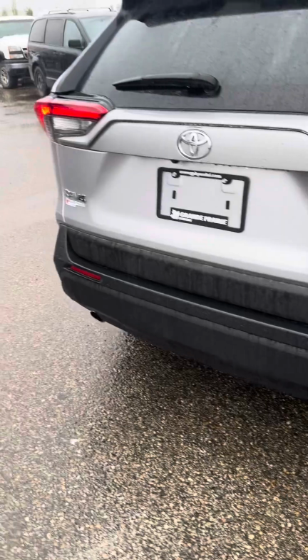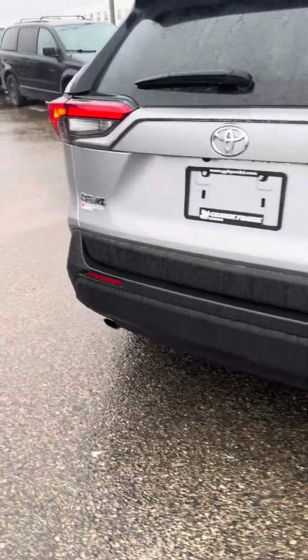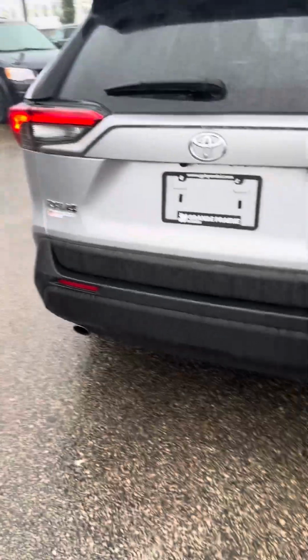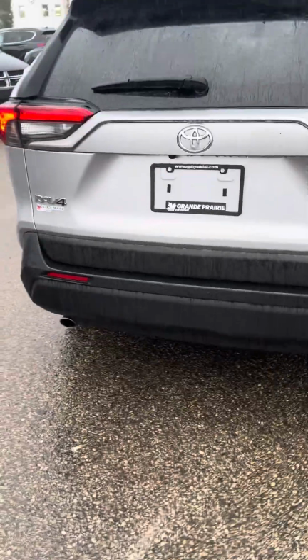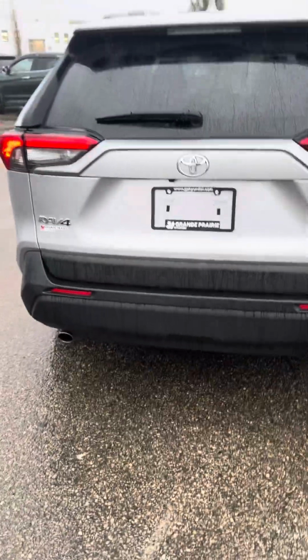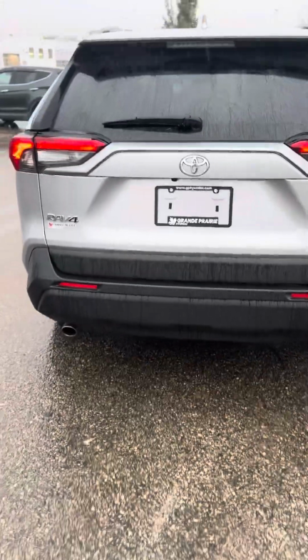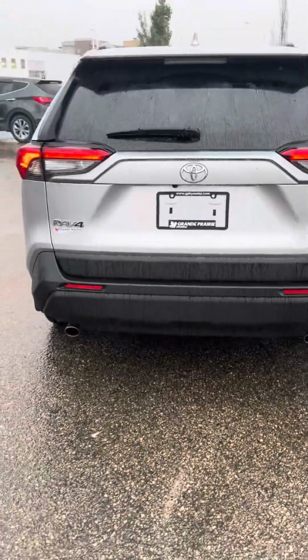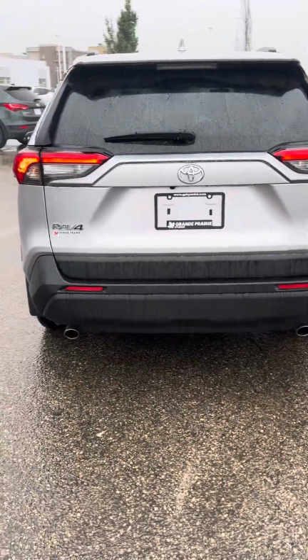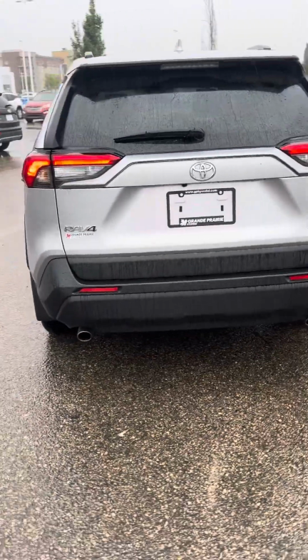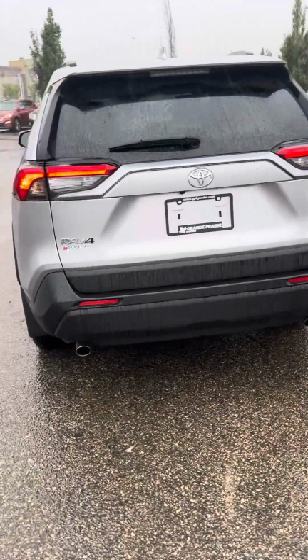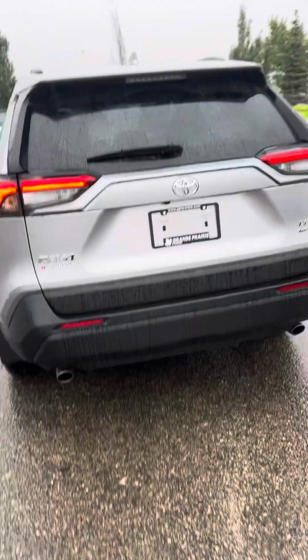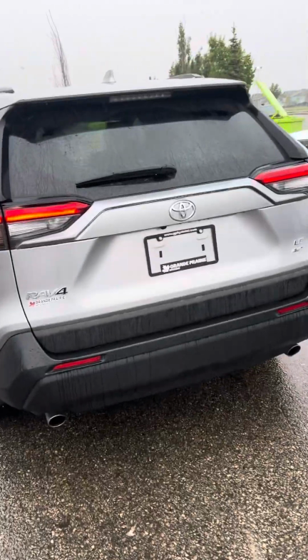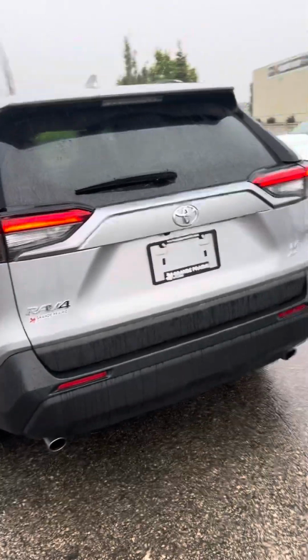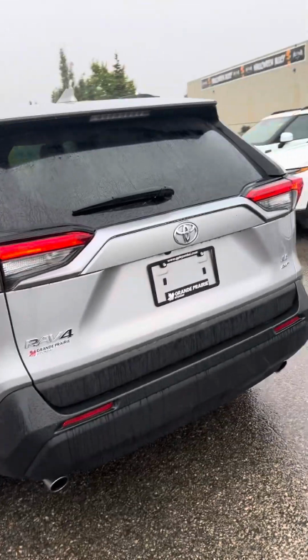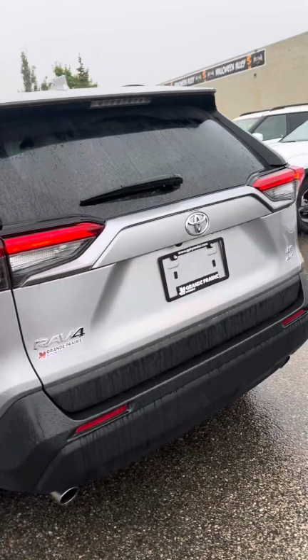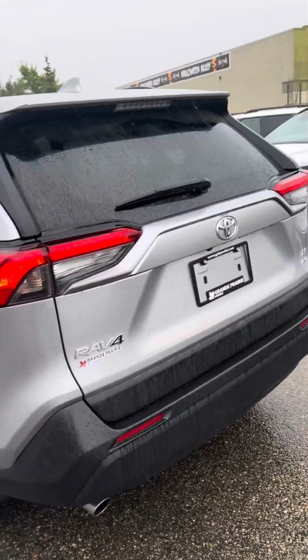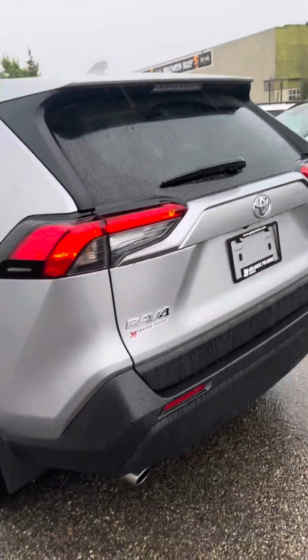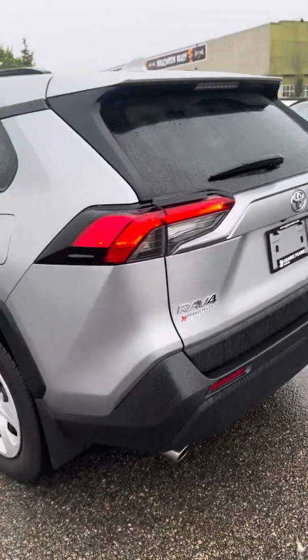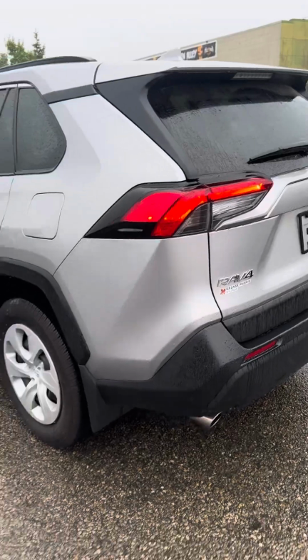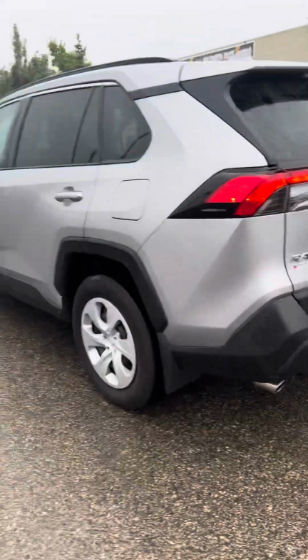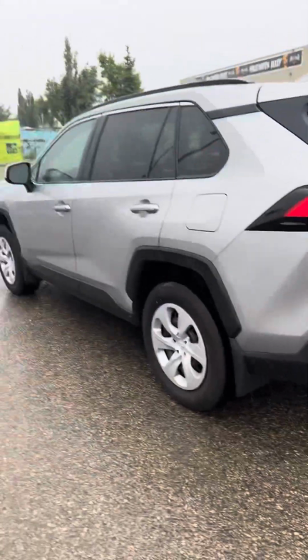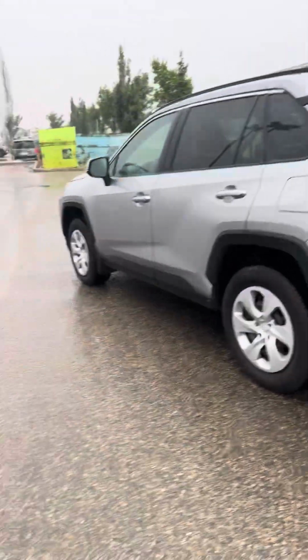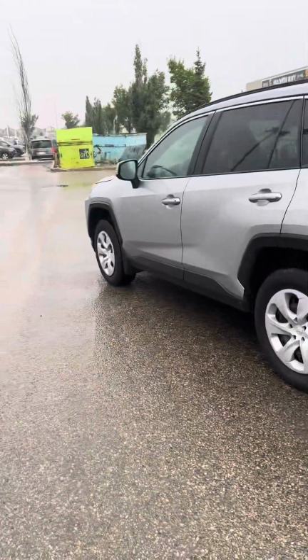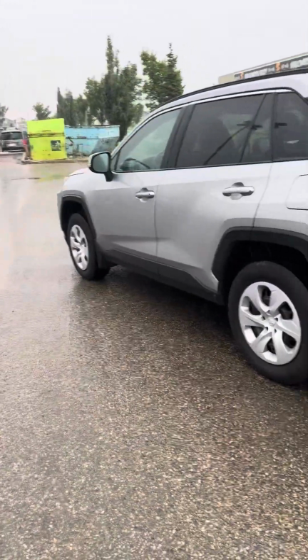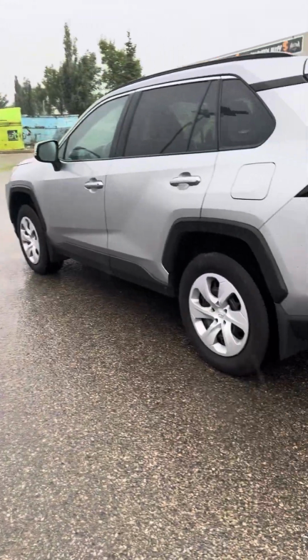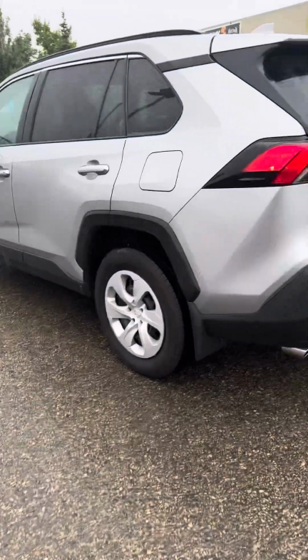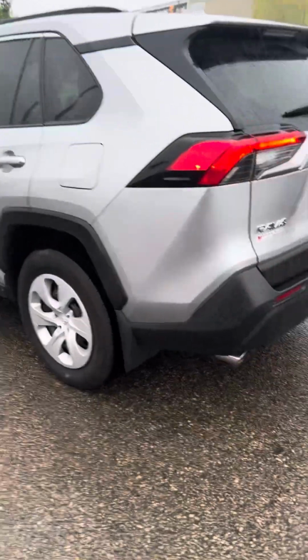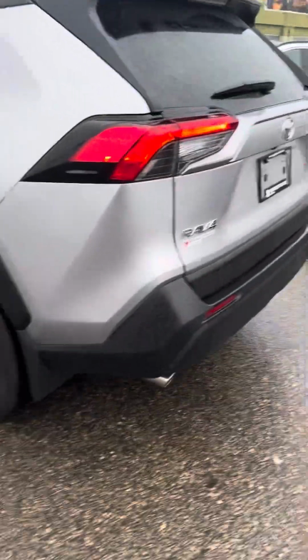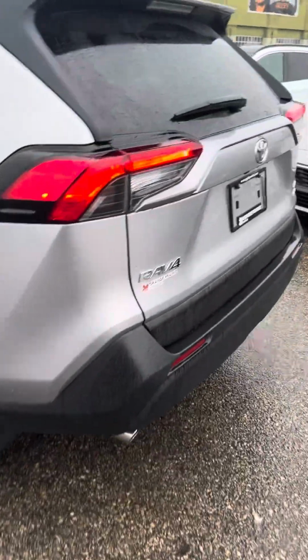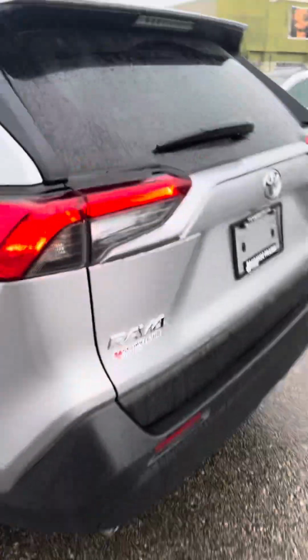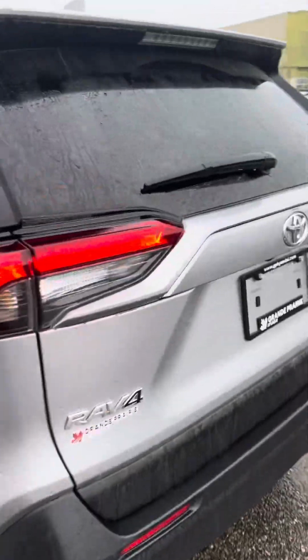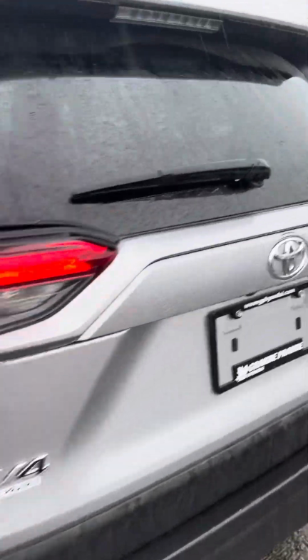So you have the RAV4 LE and AWD badges on the back here. You of course have your rear wiper, just to look at the car all the way around.